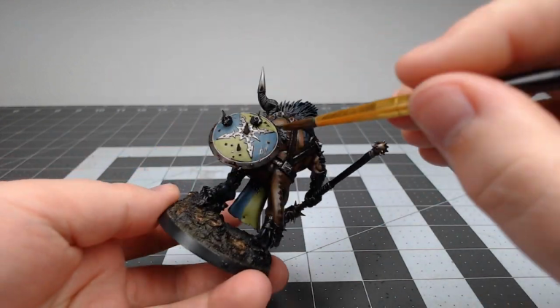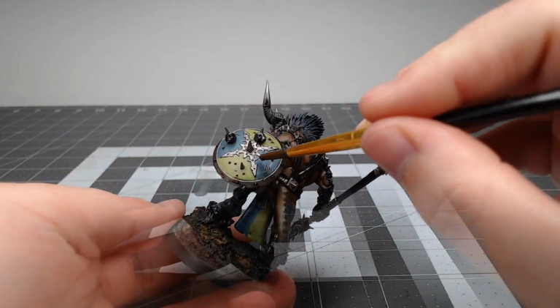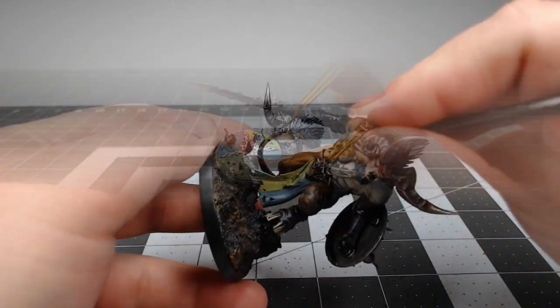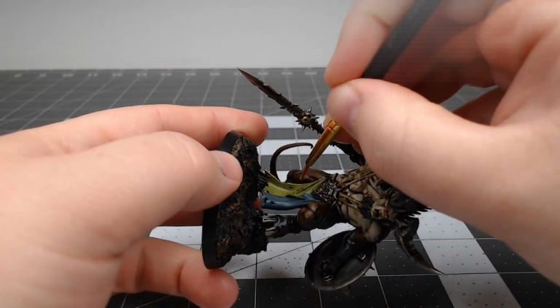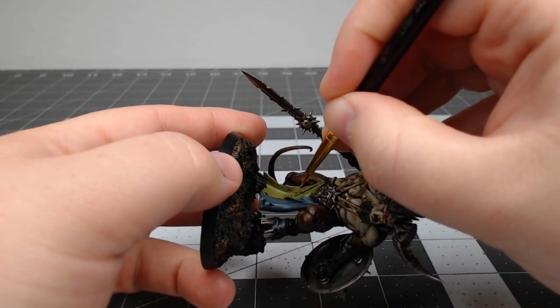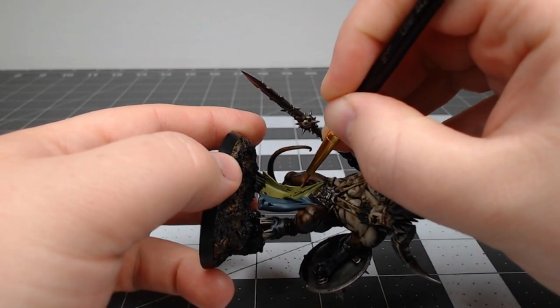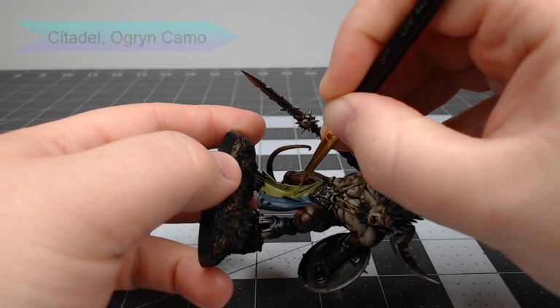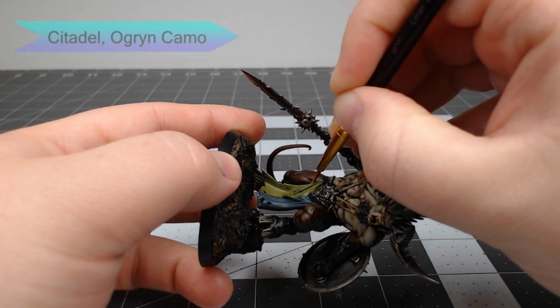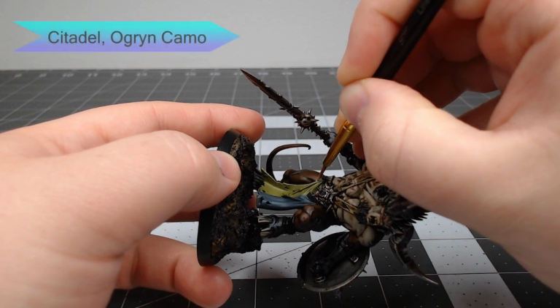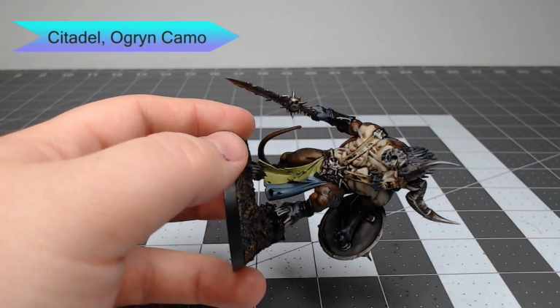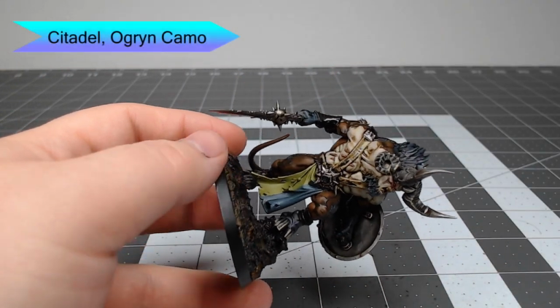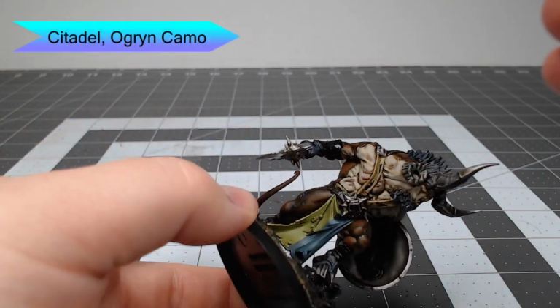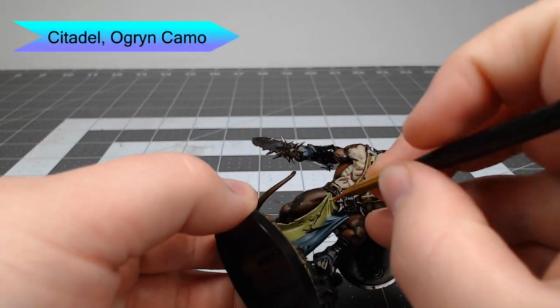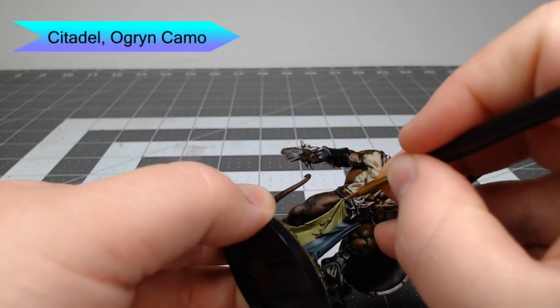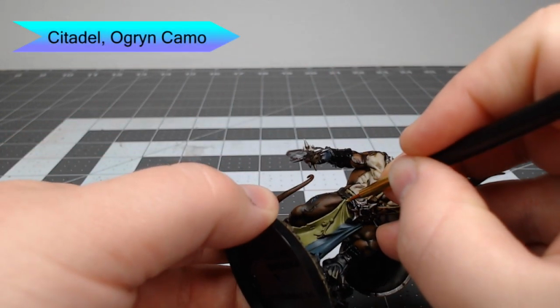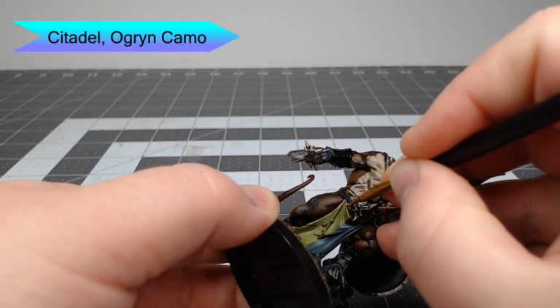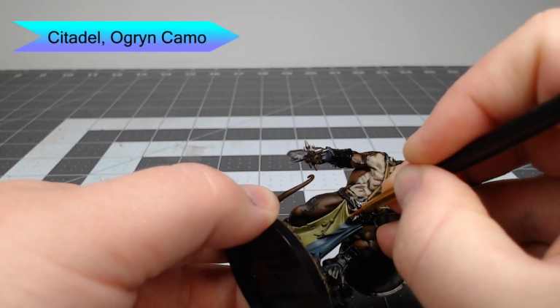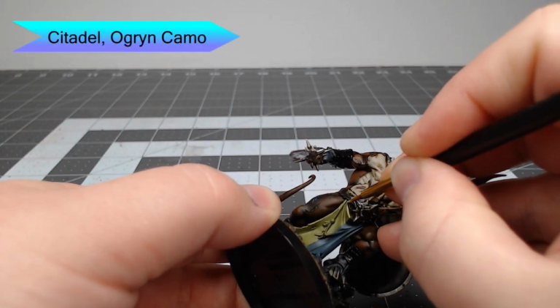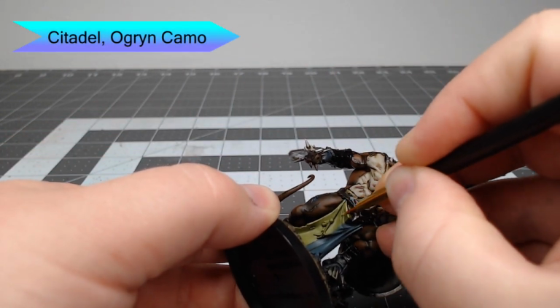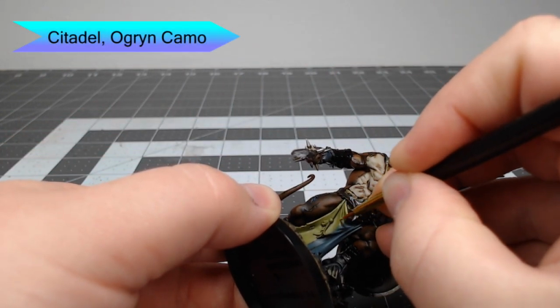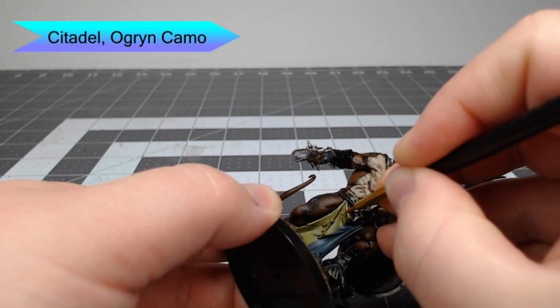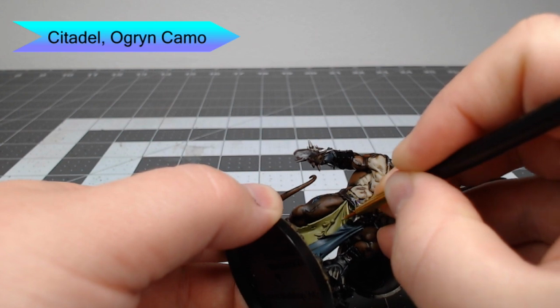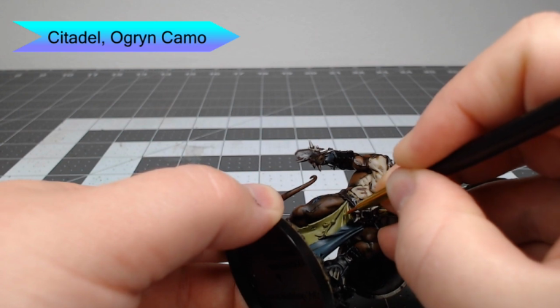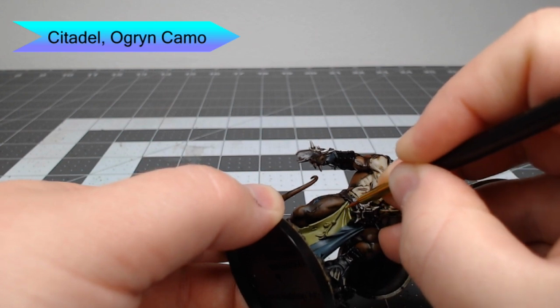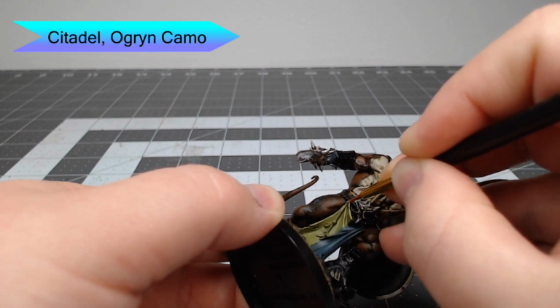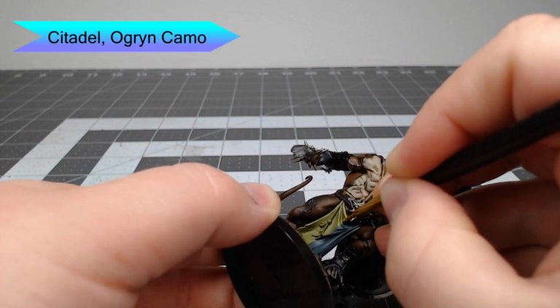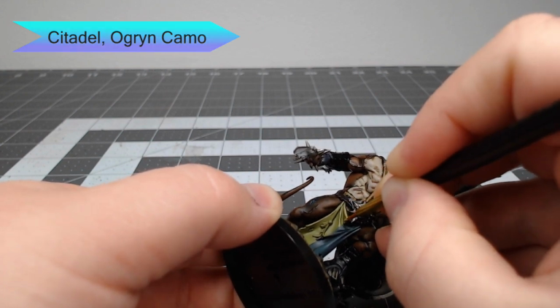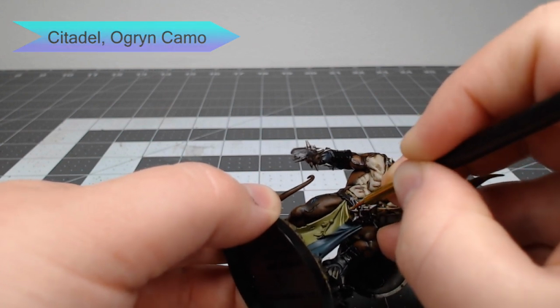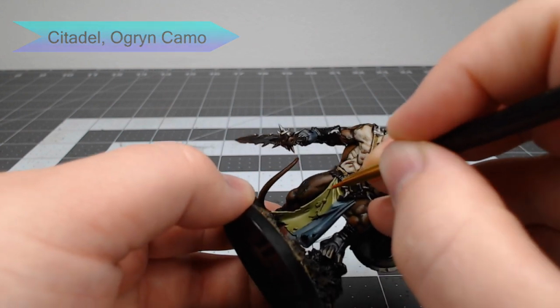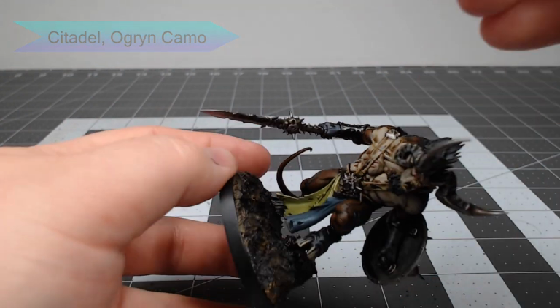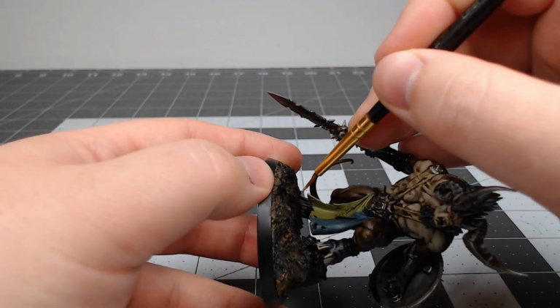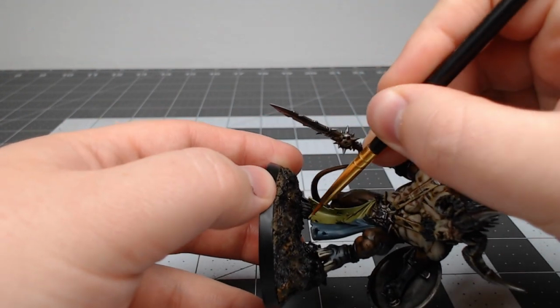Next we're going to take Ogryn Camo and do a very fine edge highlight on the raised ridges of the tabard as well as the edges of the tabard. We're also going to add a few little scratches by drawing thin lines with this color on the shield.